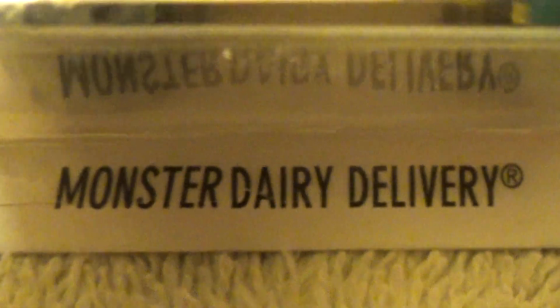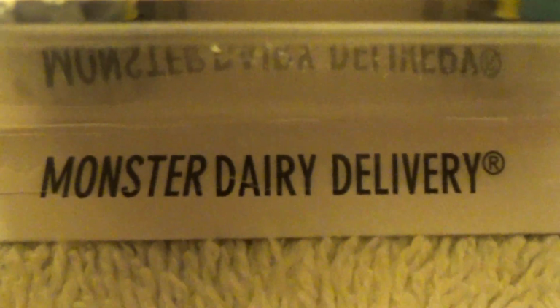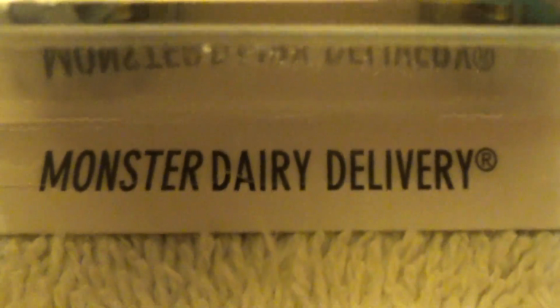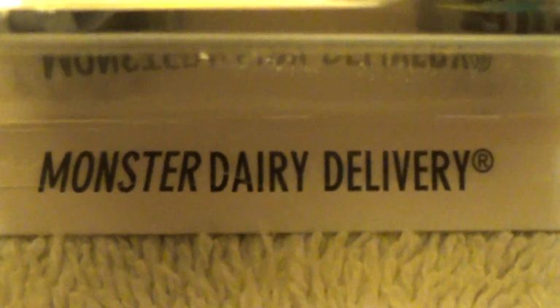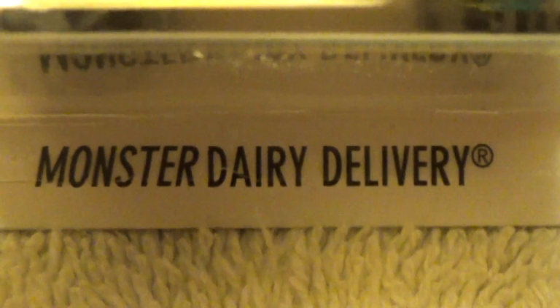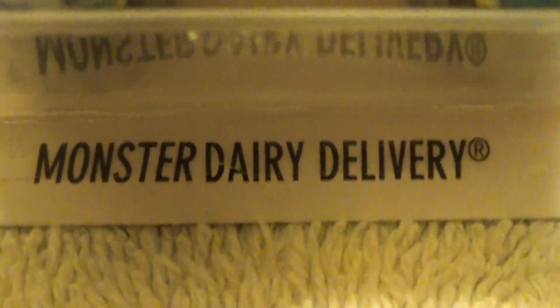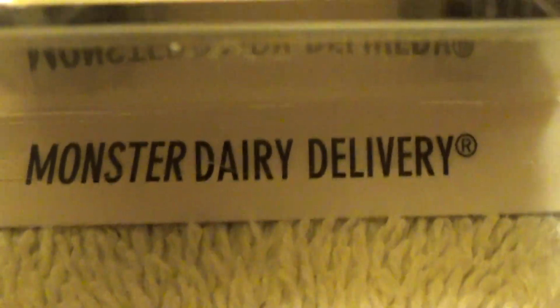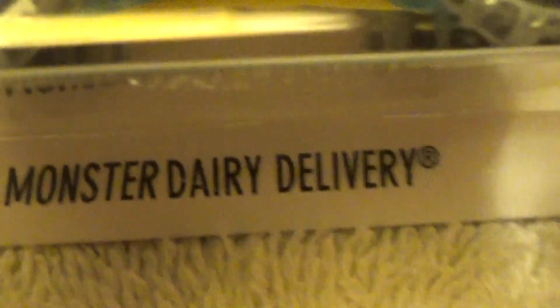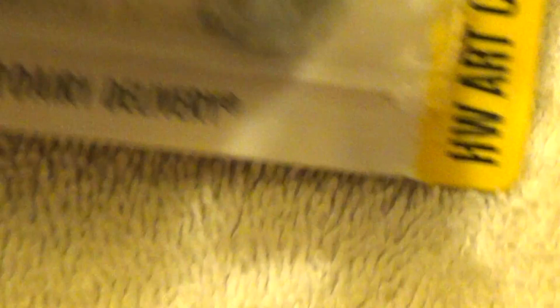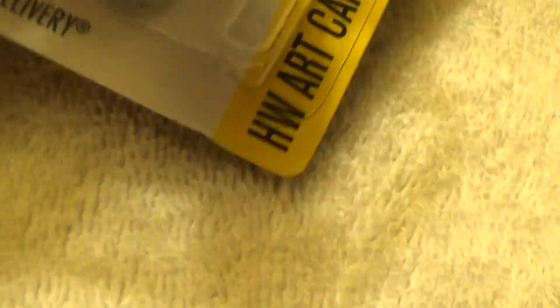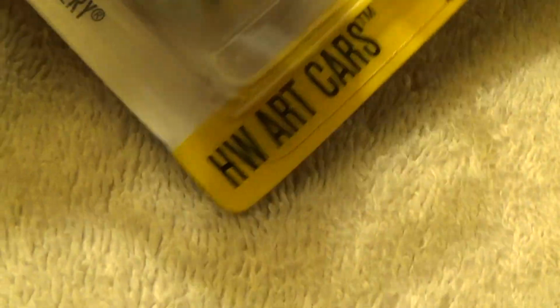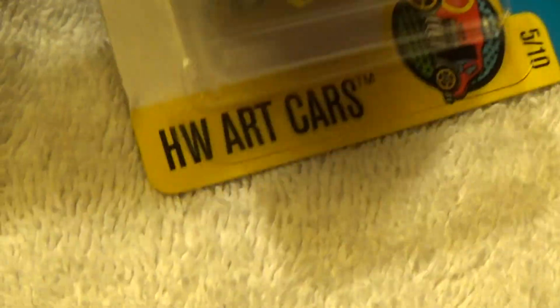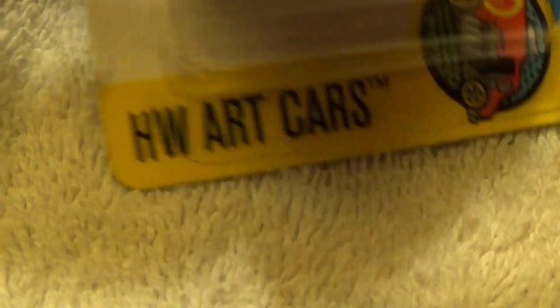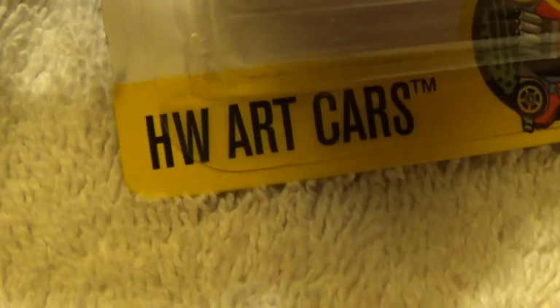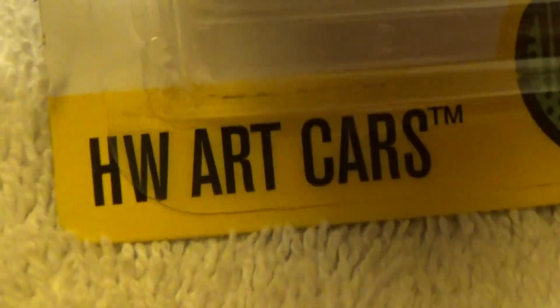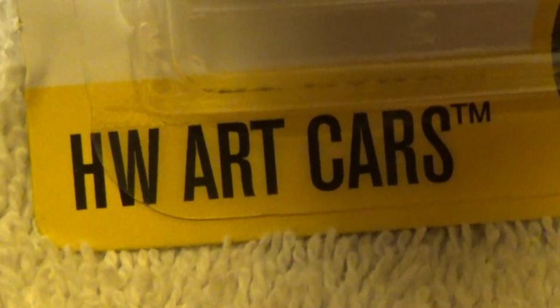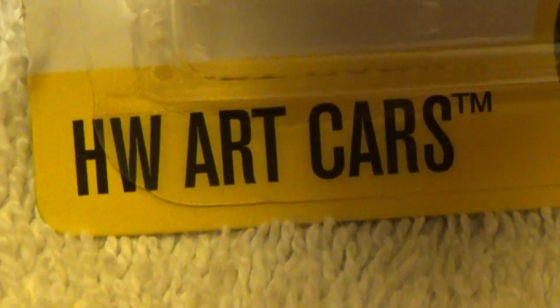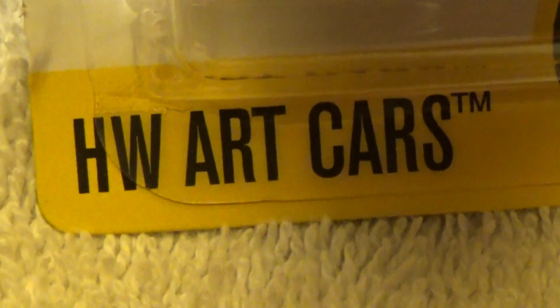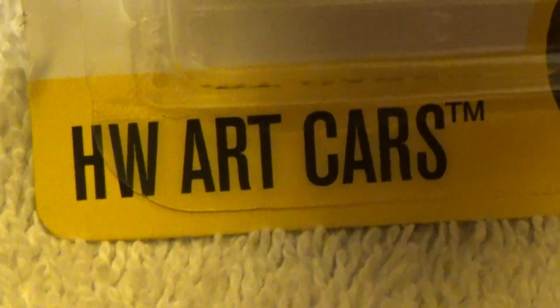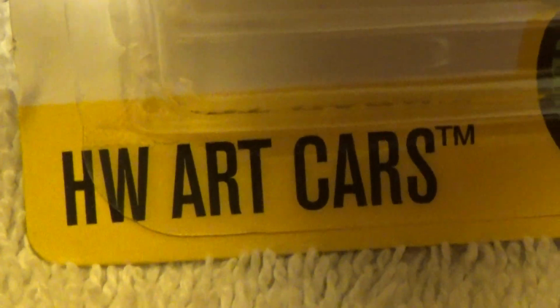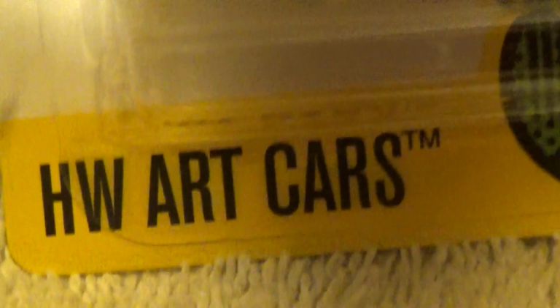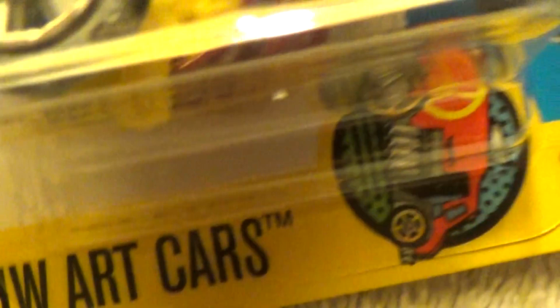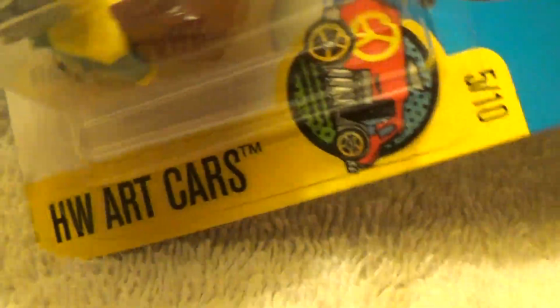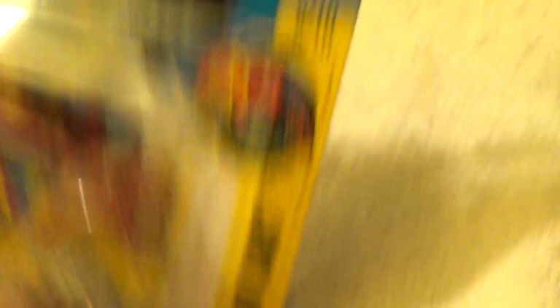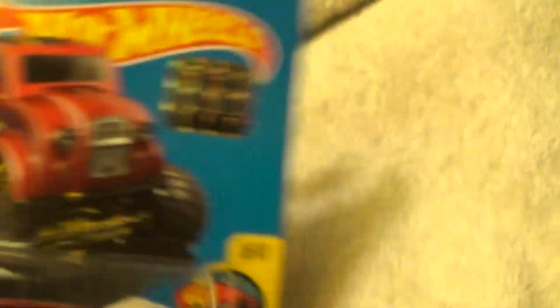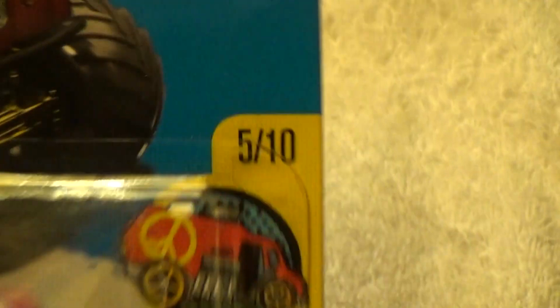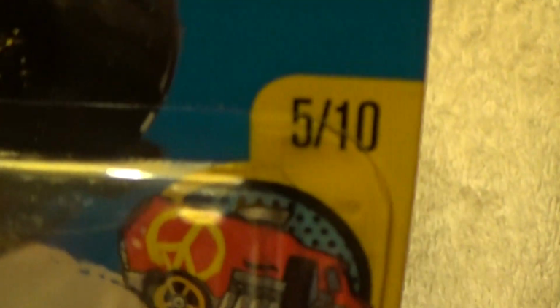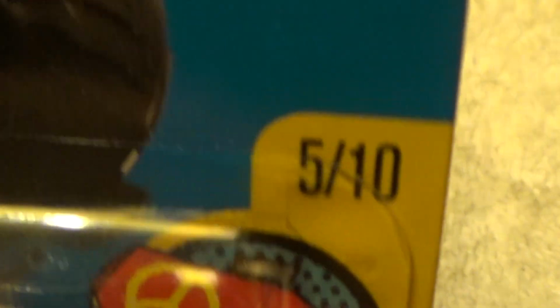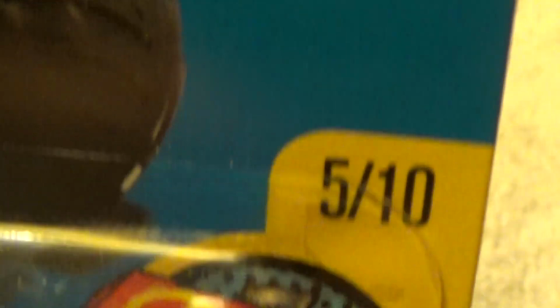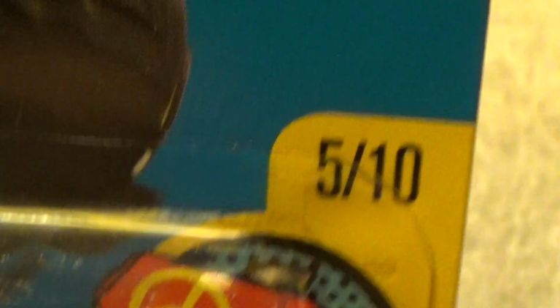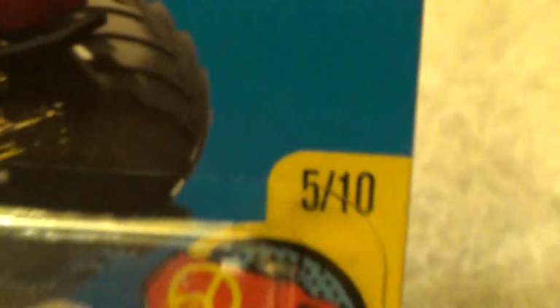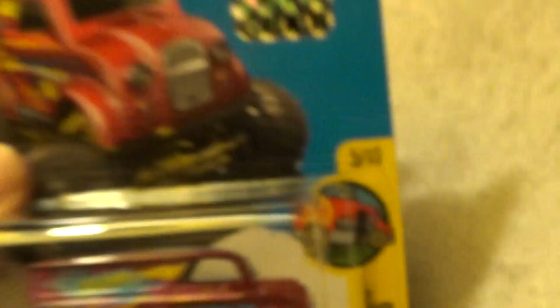The Monster Dairy Delivery — and you've got the Monster HW Art Cars, car 5 of 10.